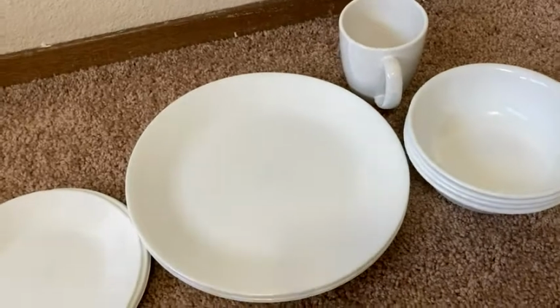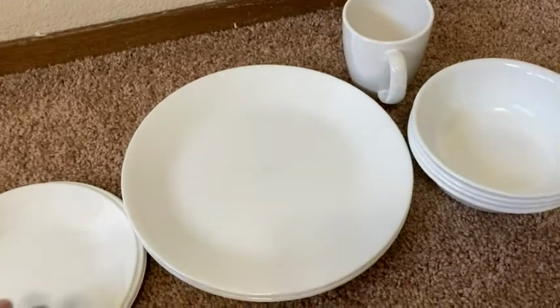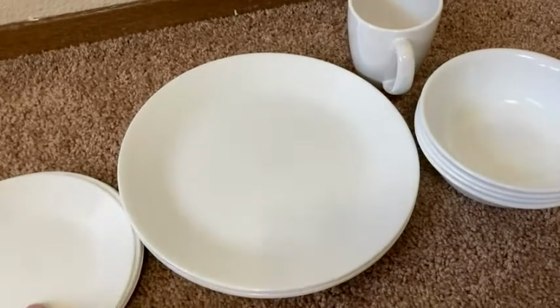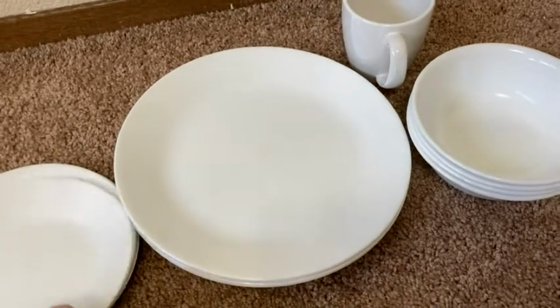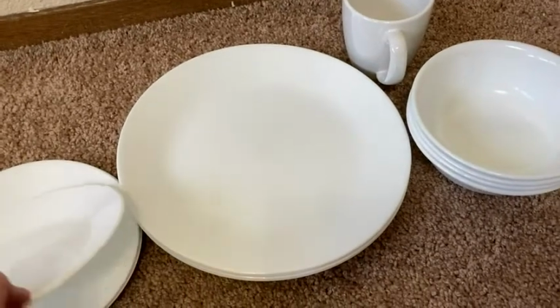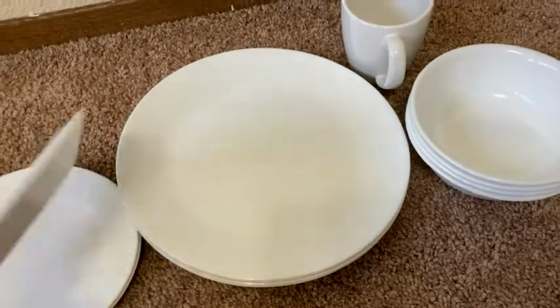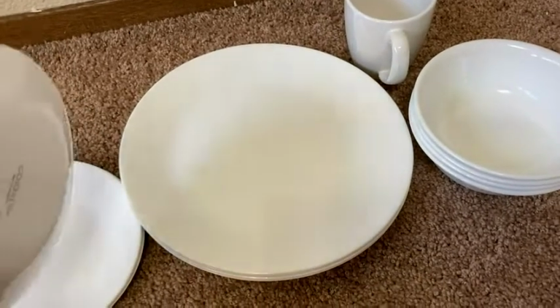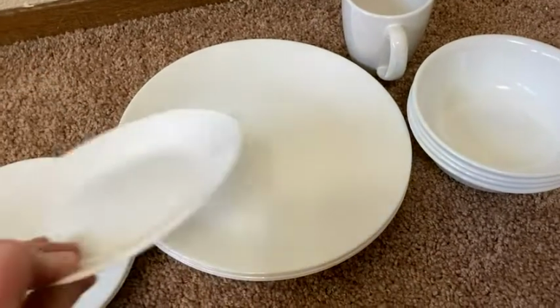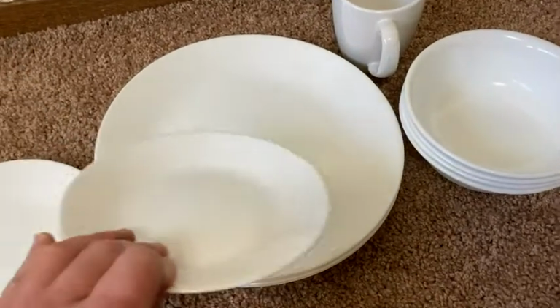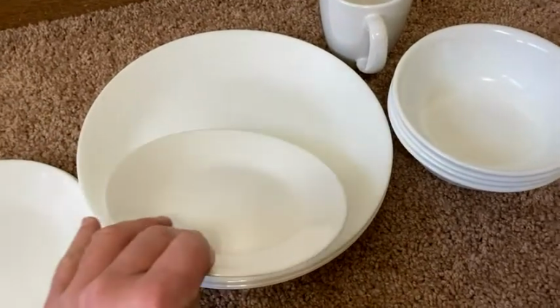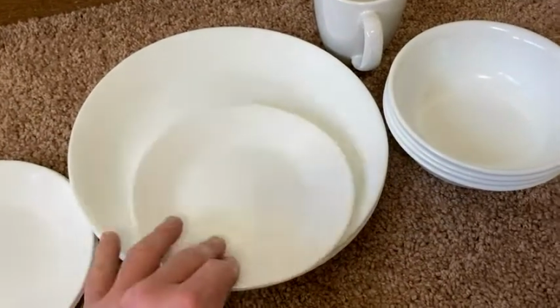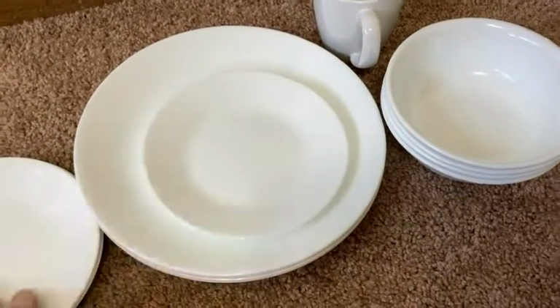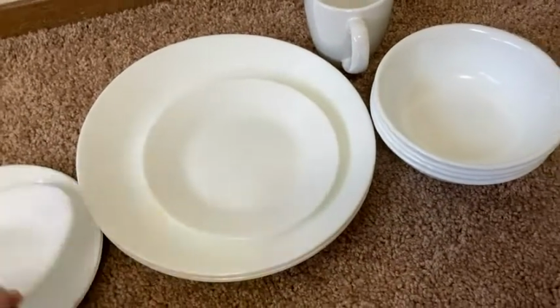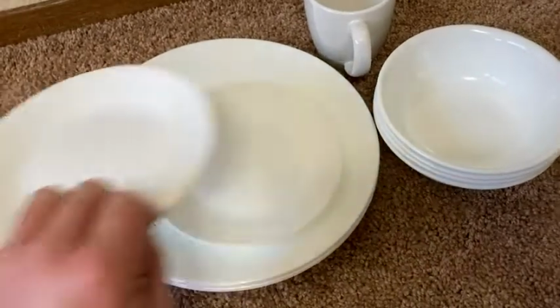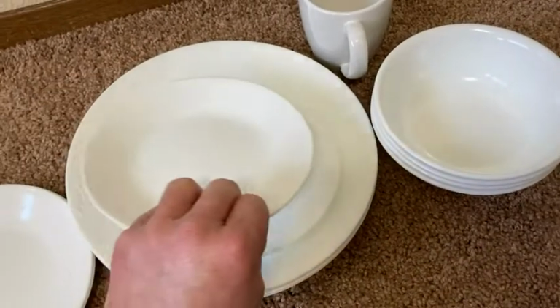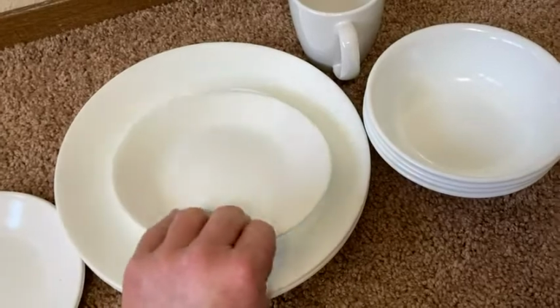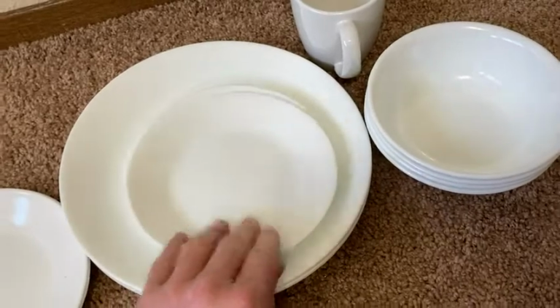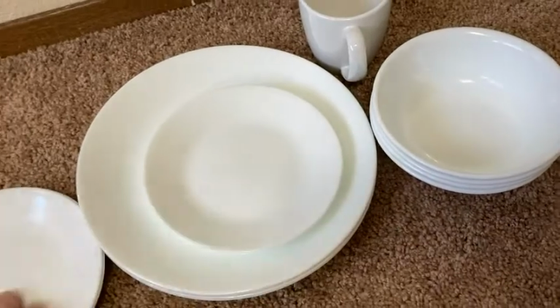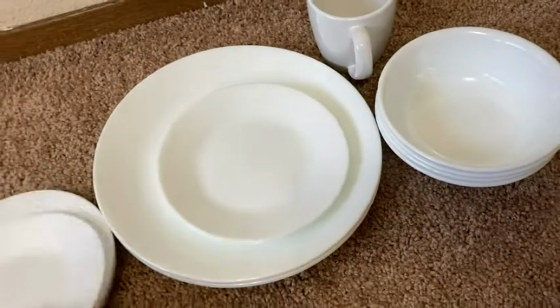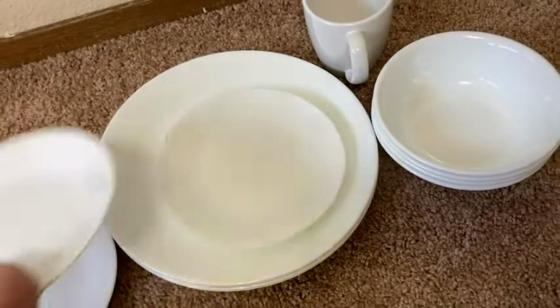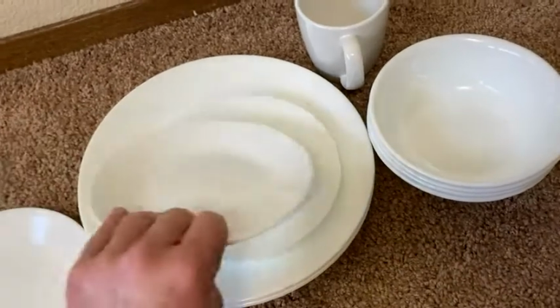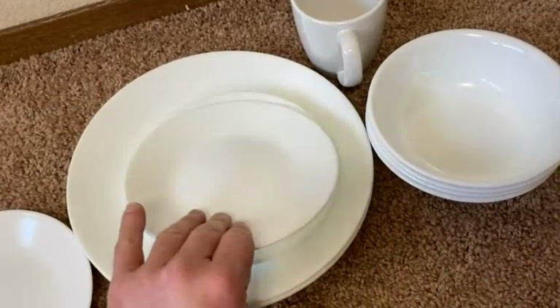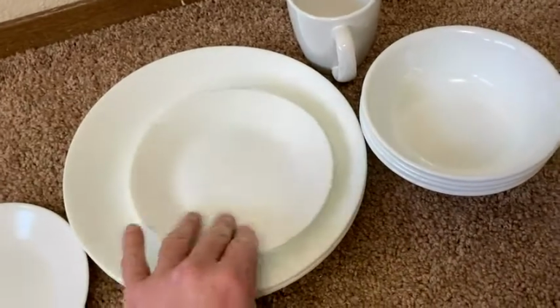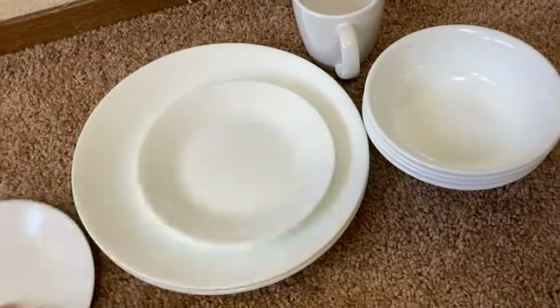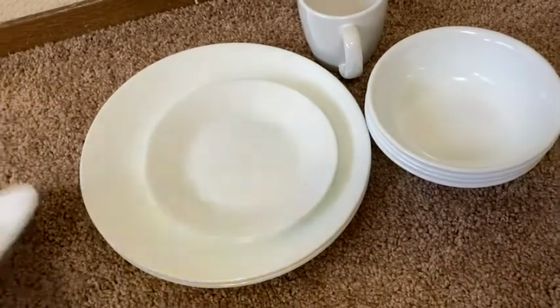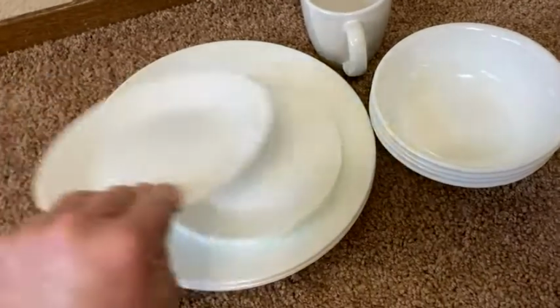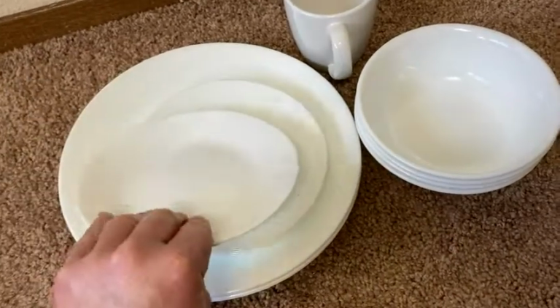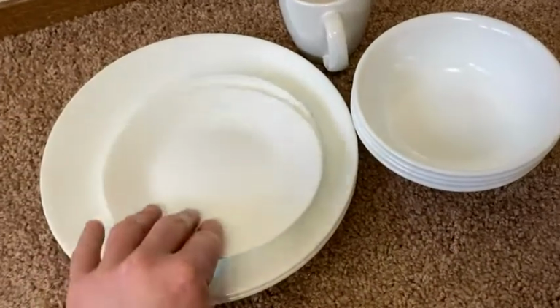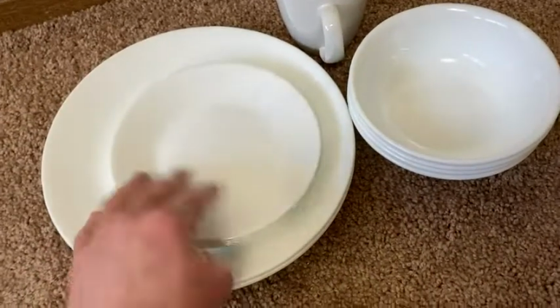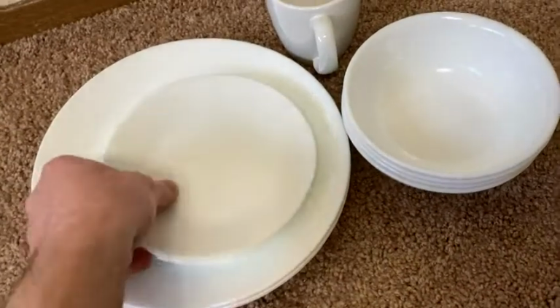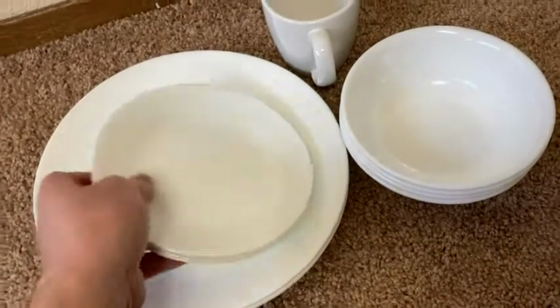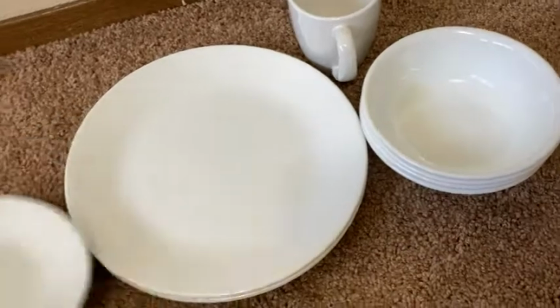A lot of times it's not just about dropping them. Like, when you're putting dishes away, they bang against each other, and you get little chips and cracks — not with Corelle.